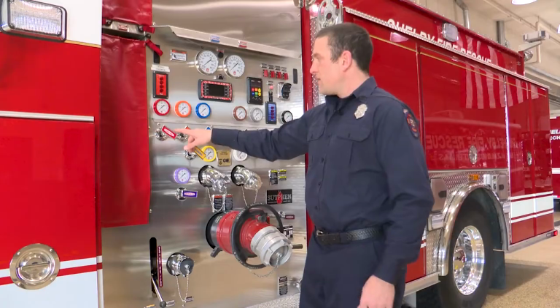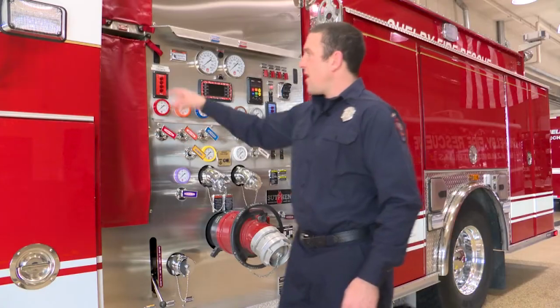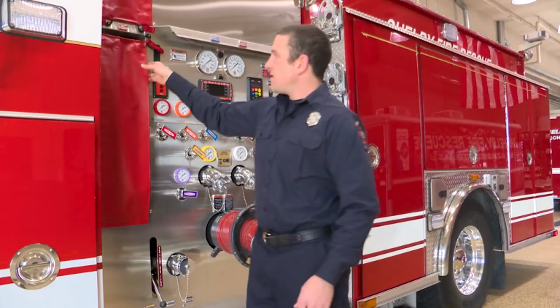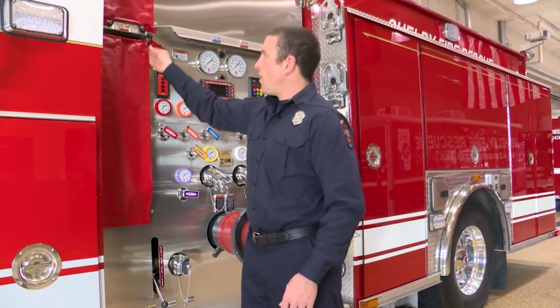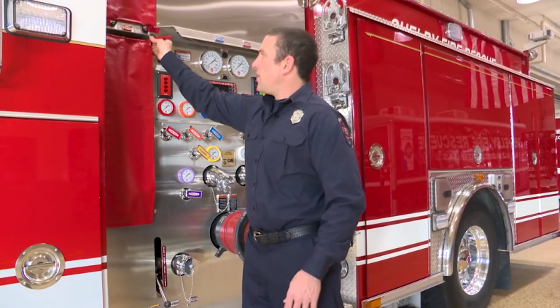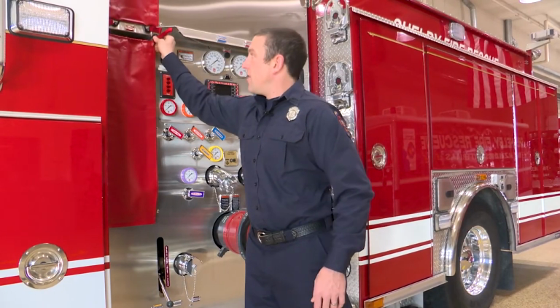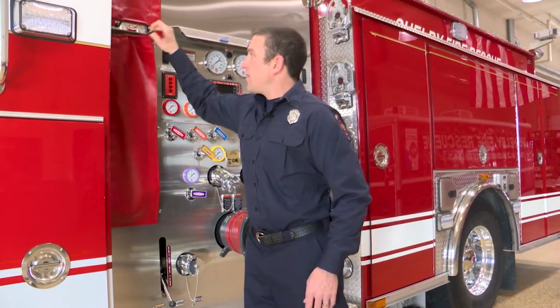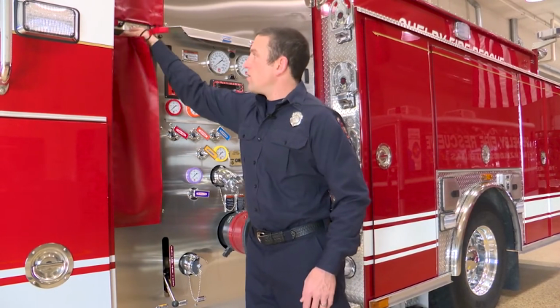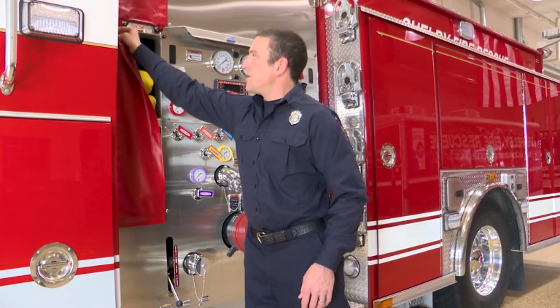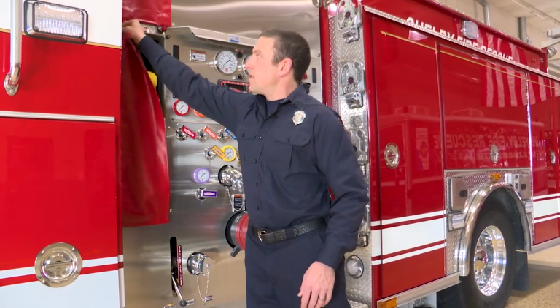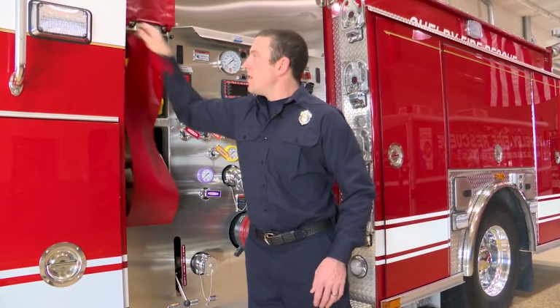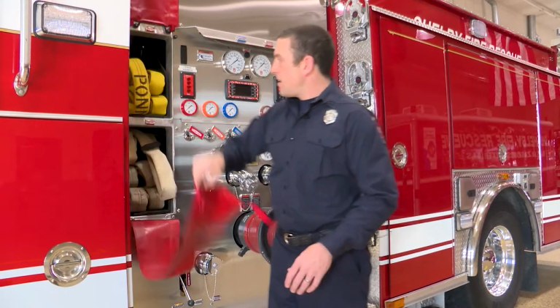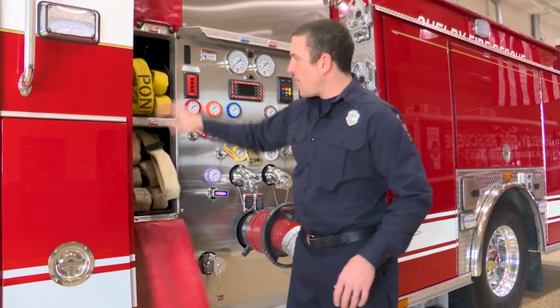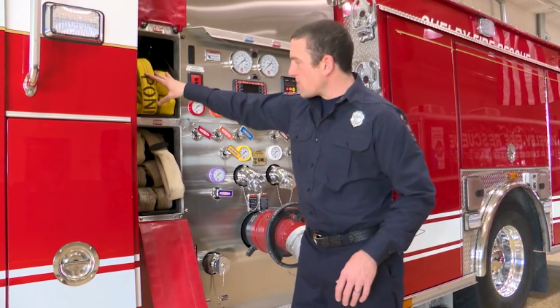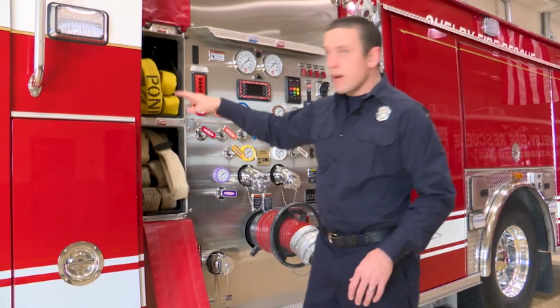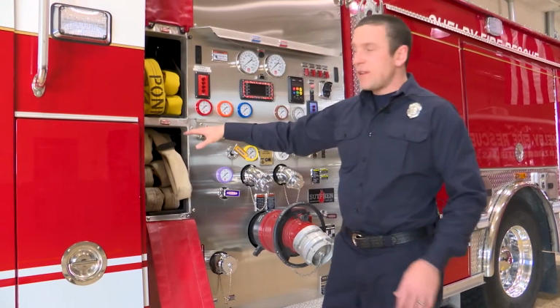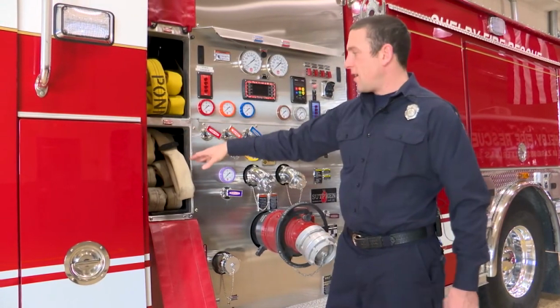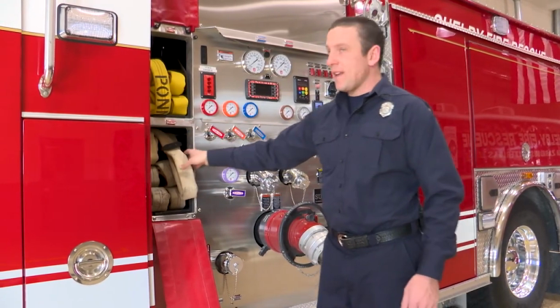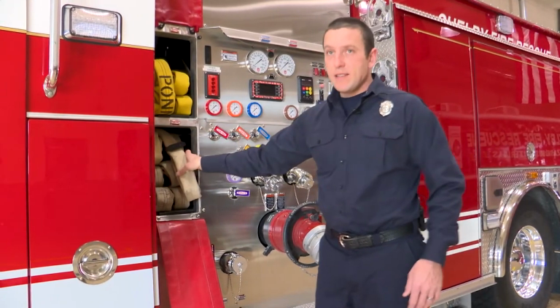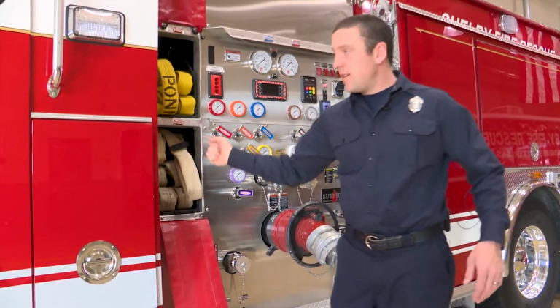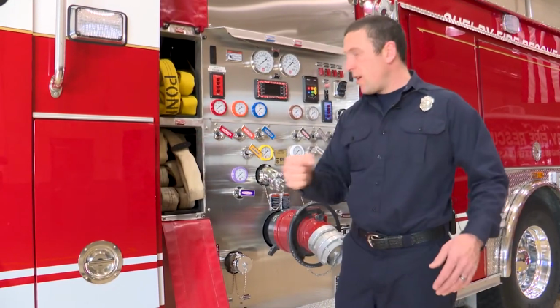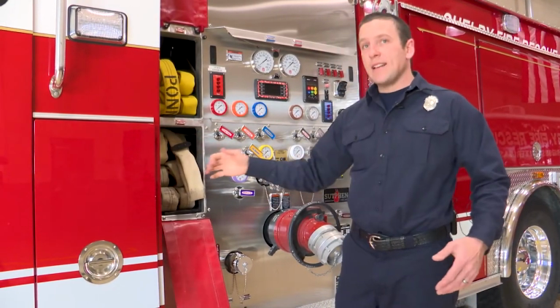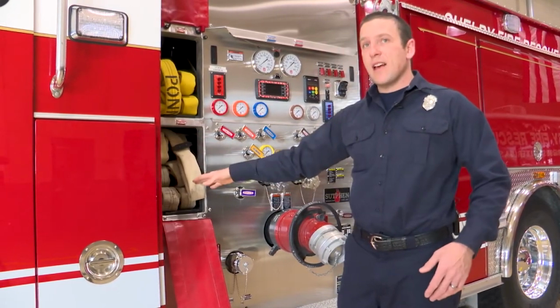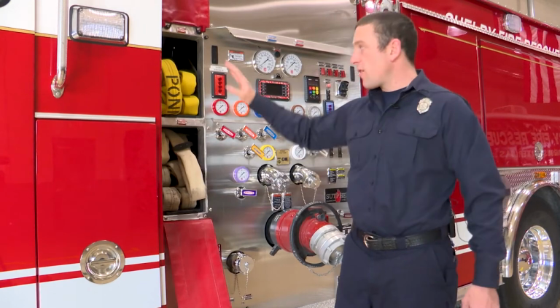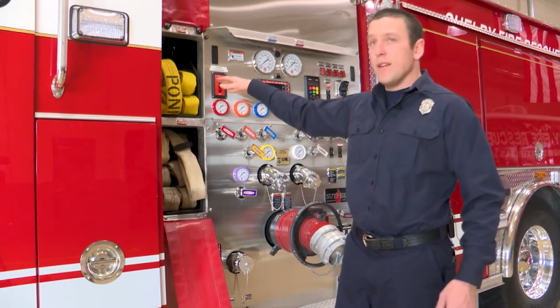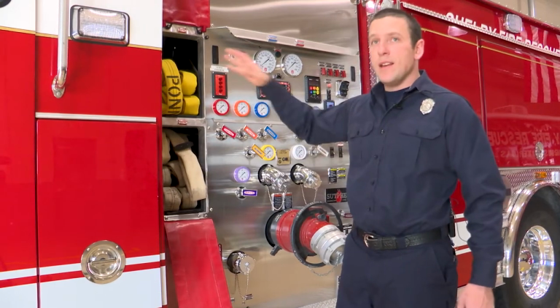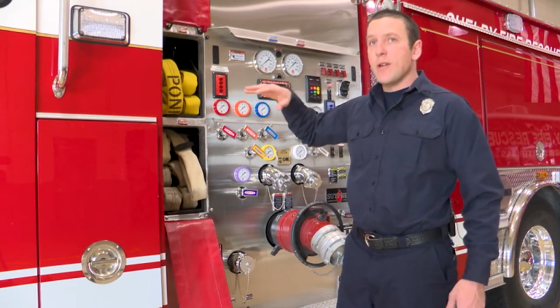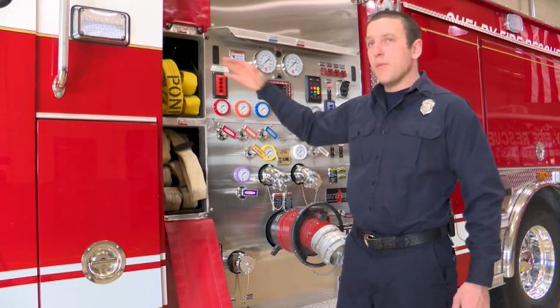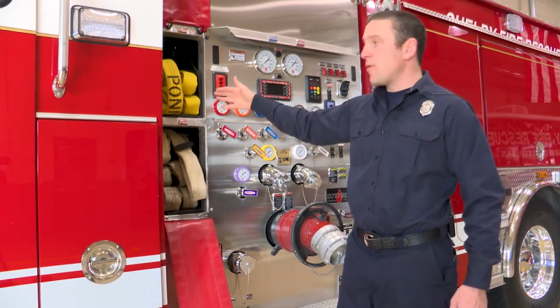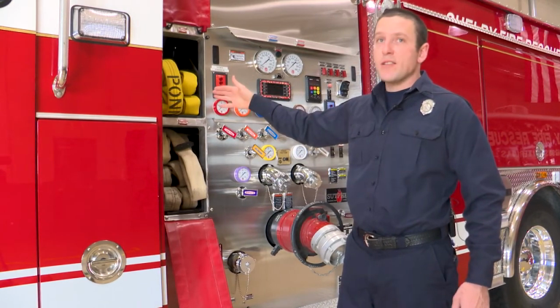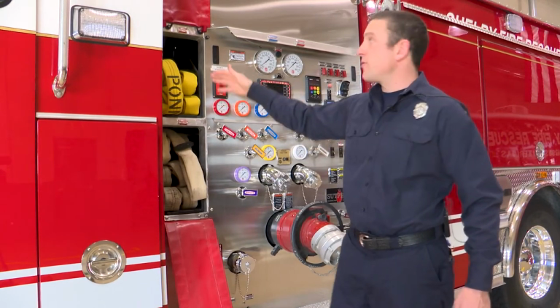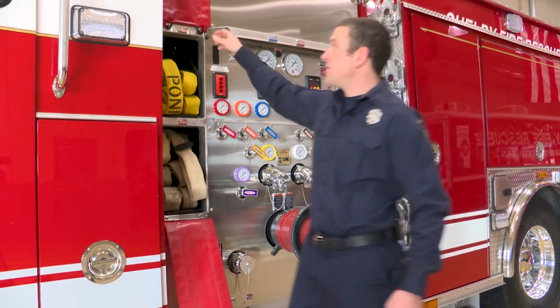Different valves open all the different hose lines. Here we have some hose lines that are prepped and ready to go and they can easily be deployed and yanked out the side of the truck in either direction depending on which side the structure fire is on.